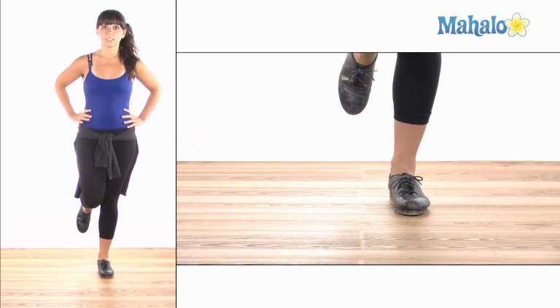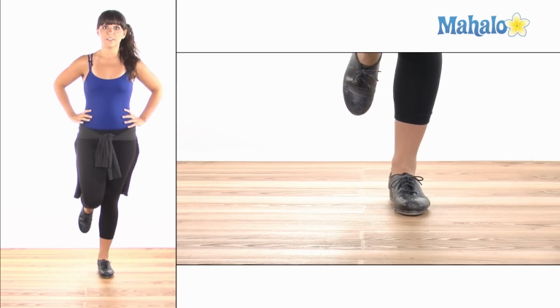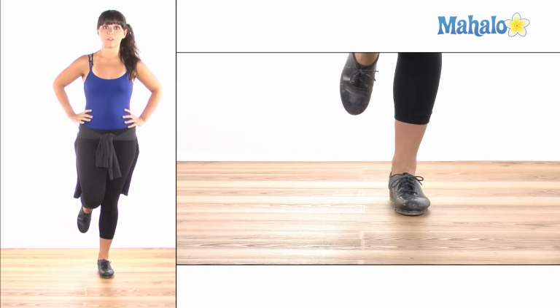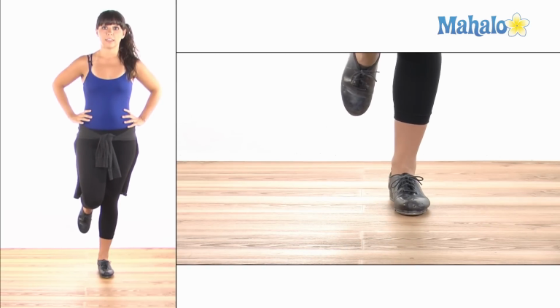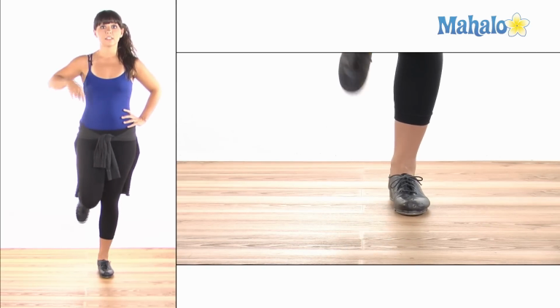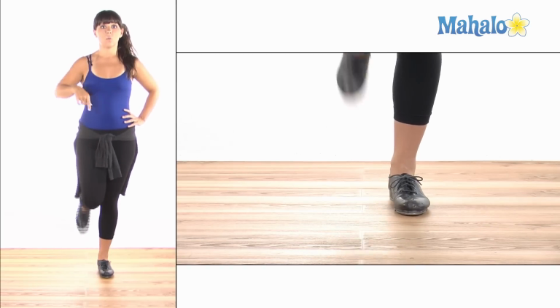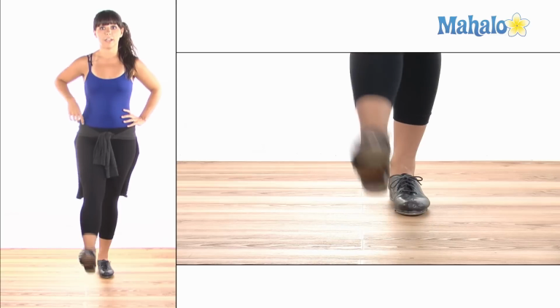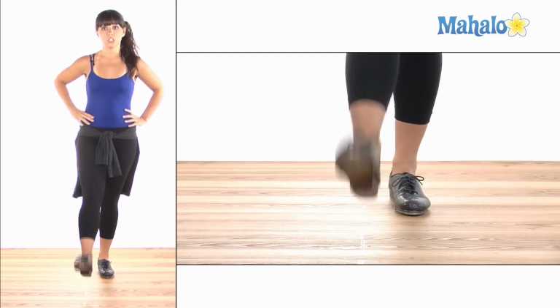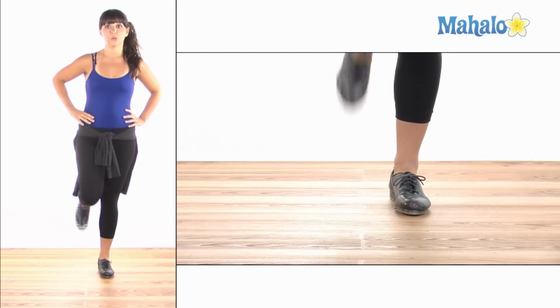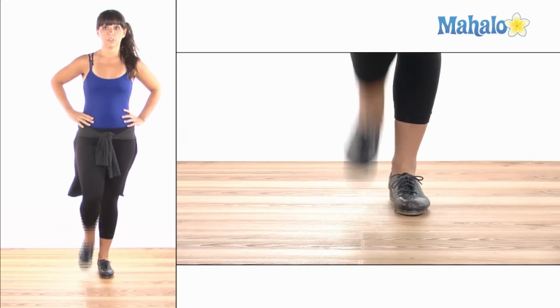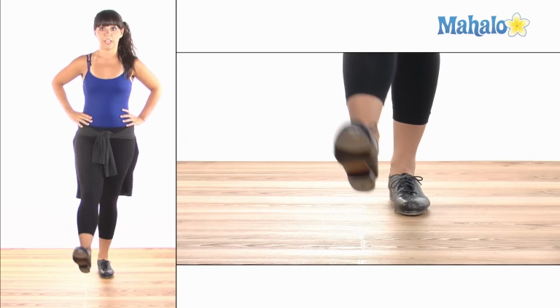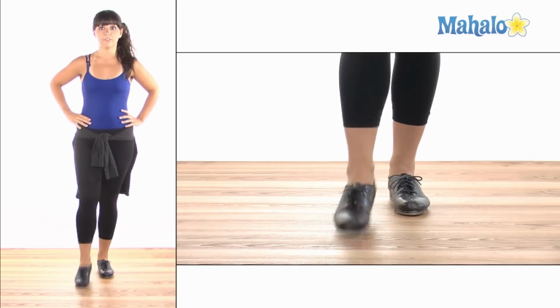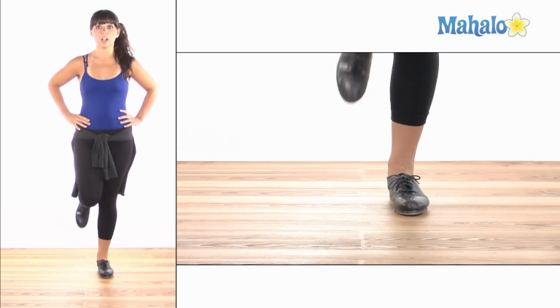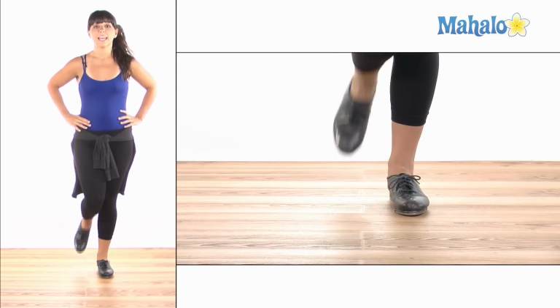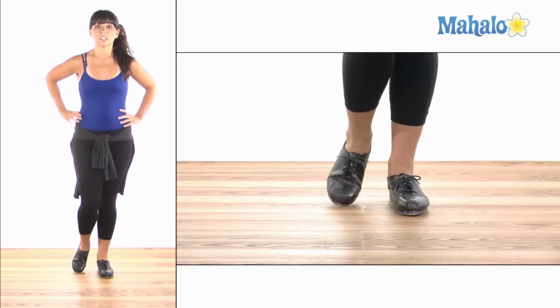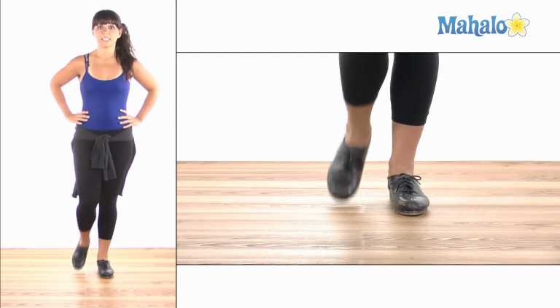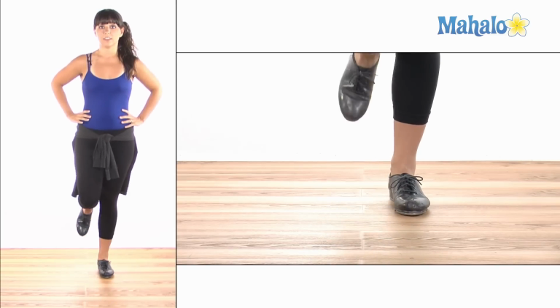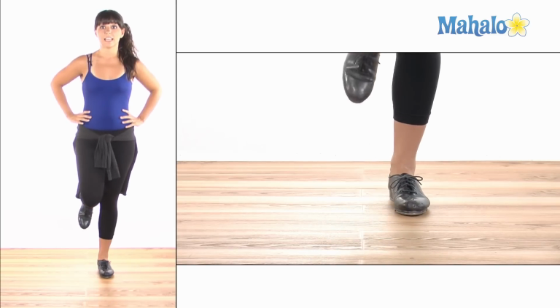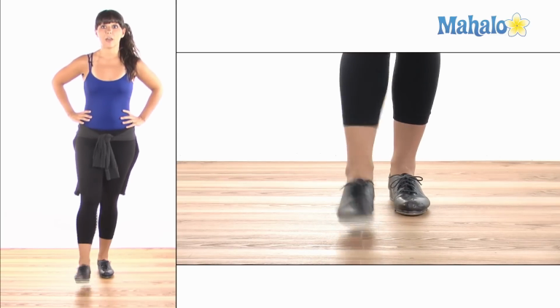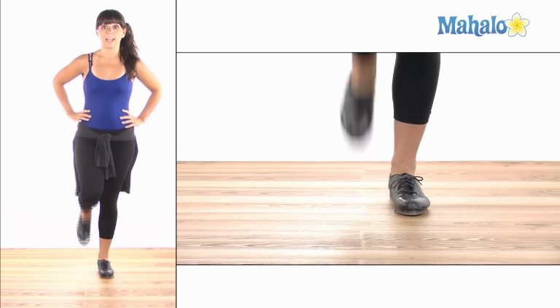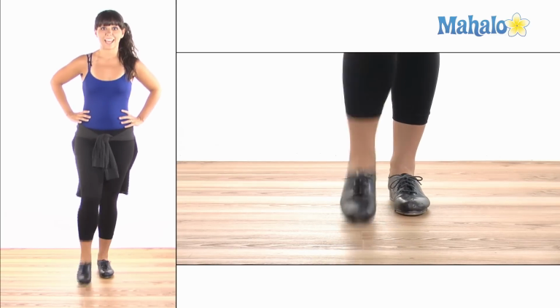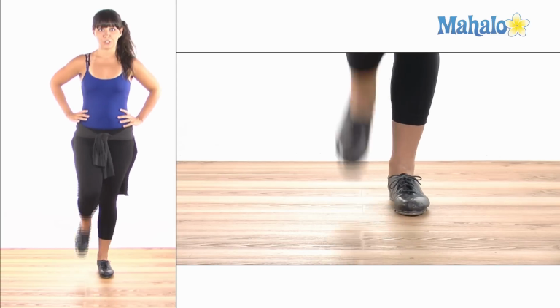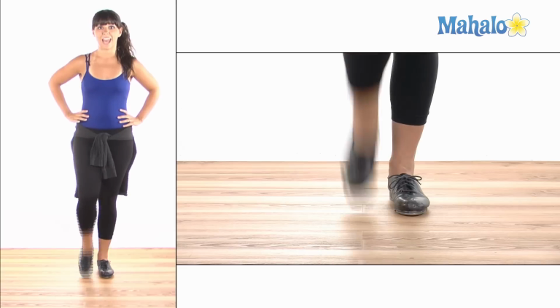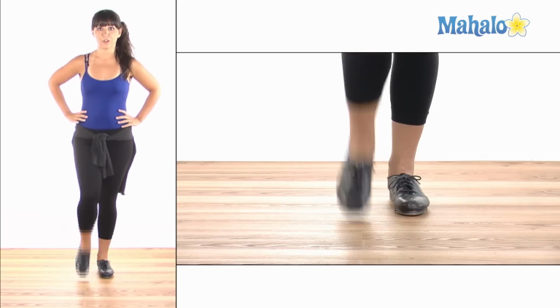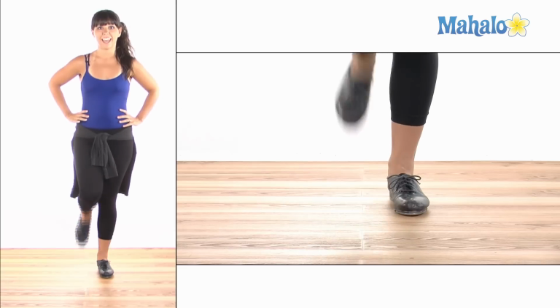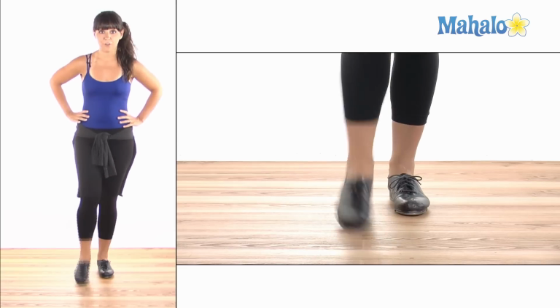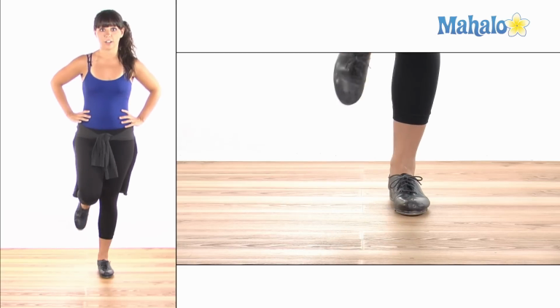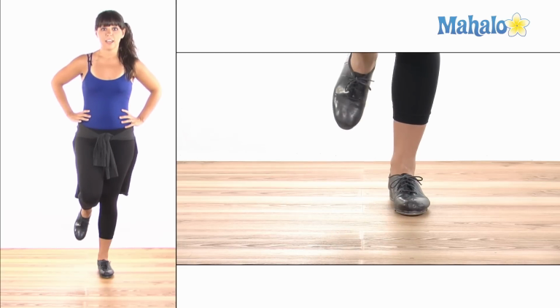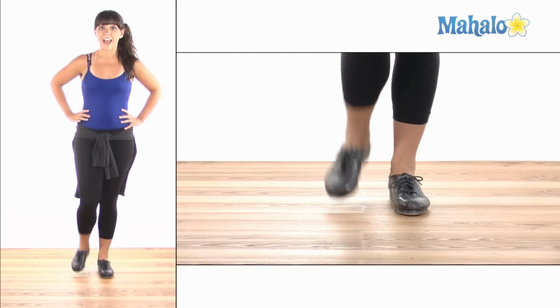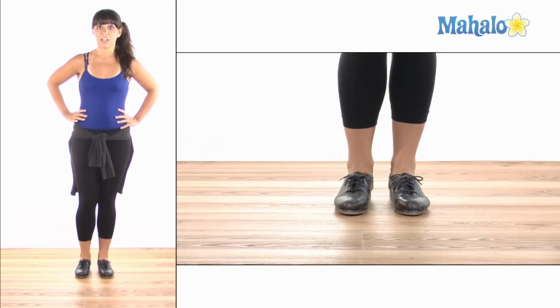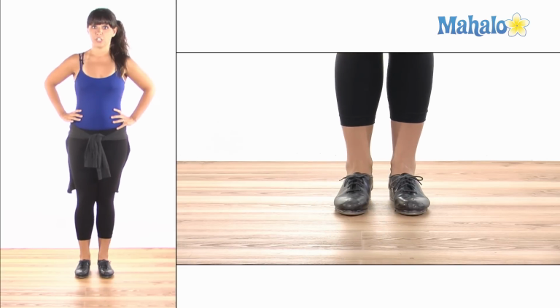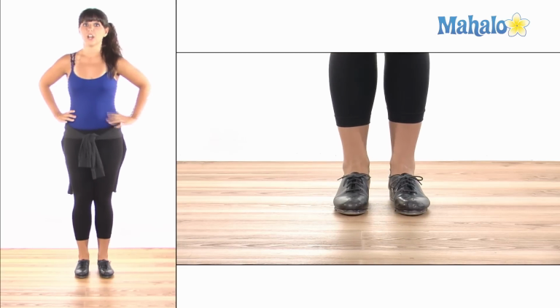So instead of it sounding like a flat 1, 2, 3, 4, it's going to sound syncopated: and 1, and 2, and 3, and 4. That is how you're going to do a shuffle.